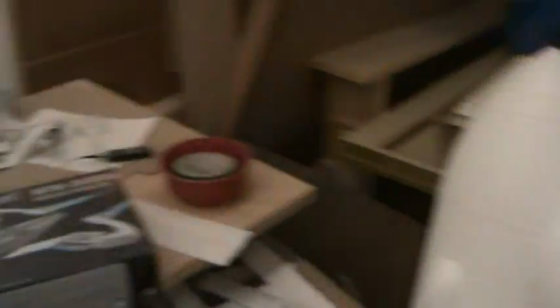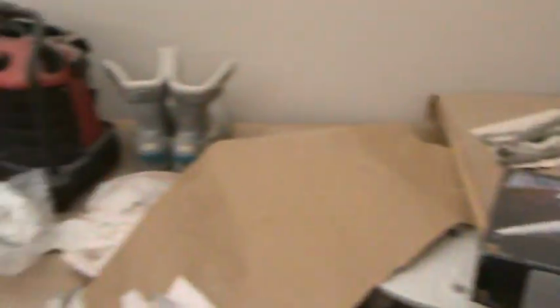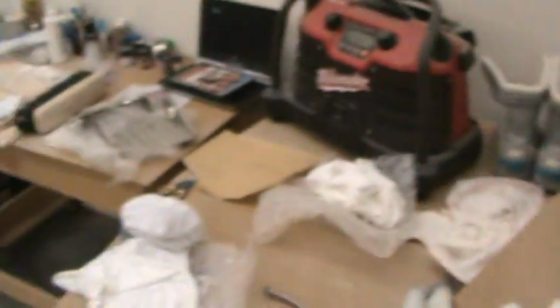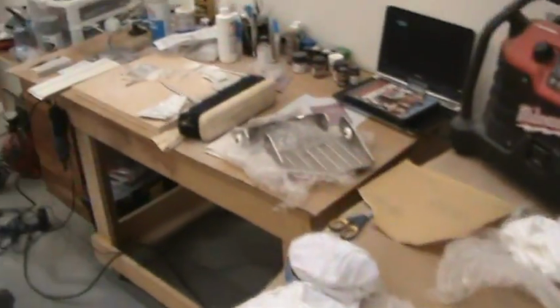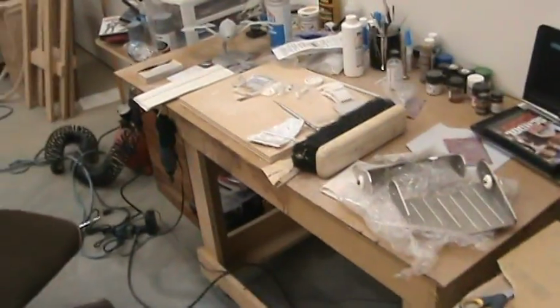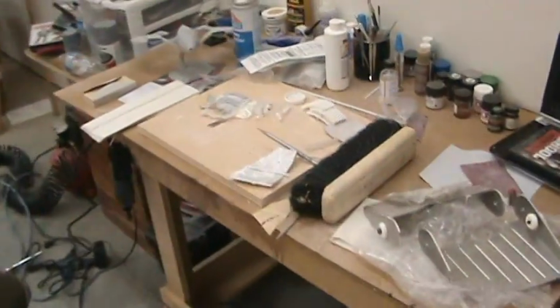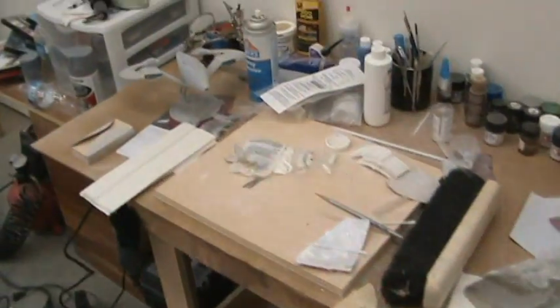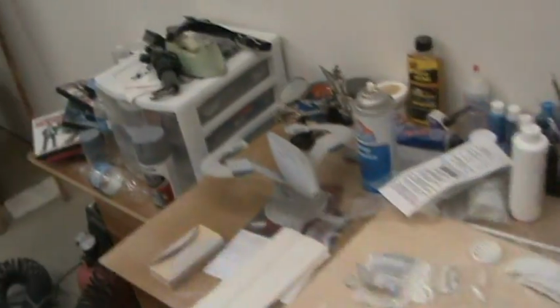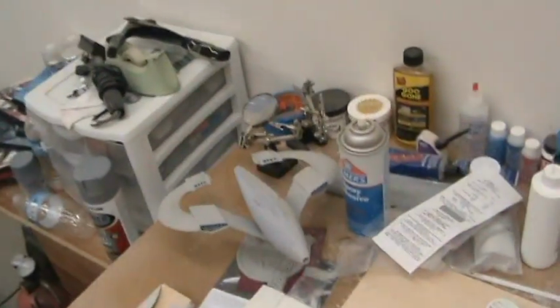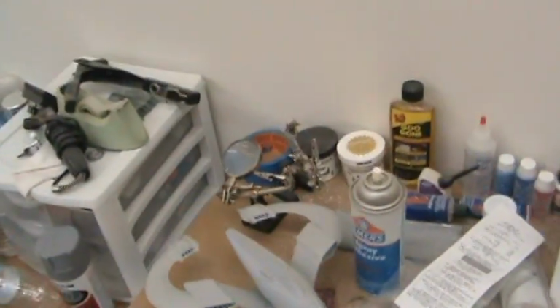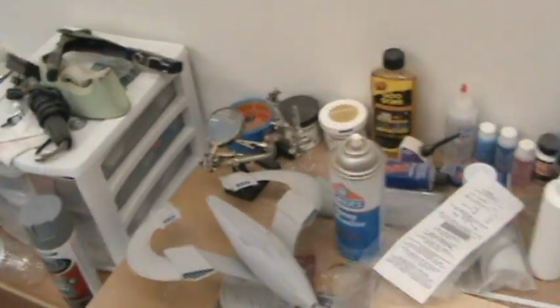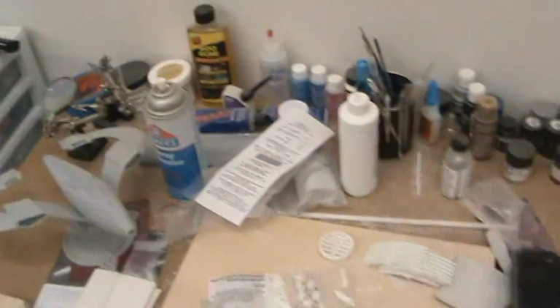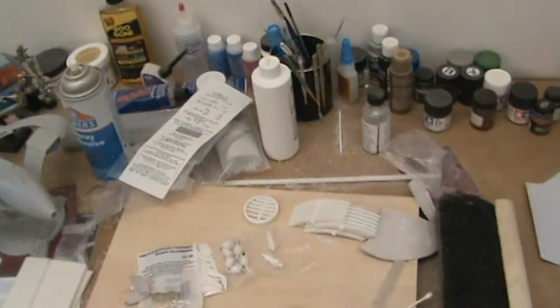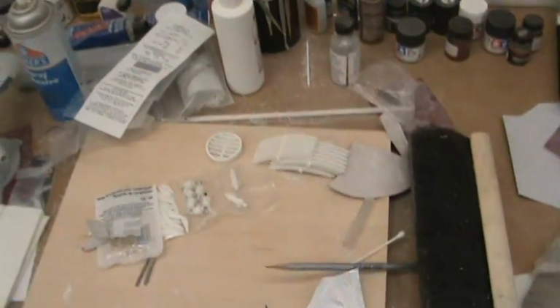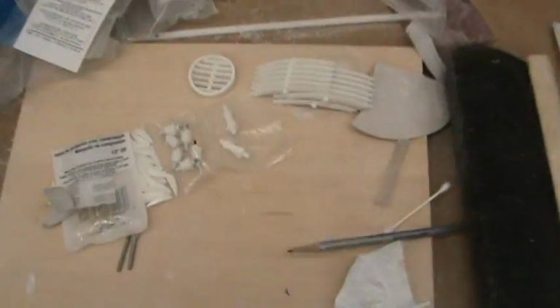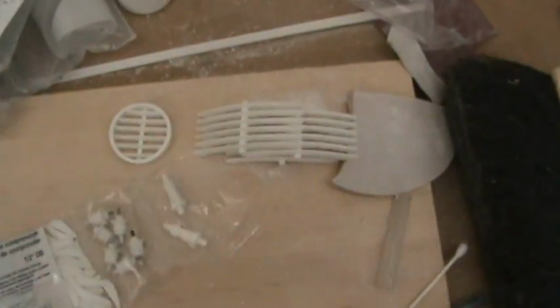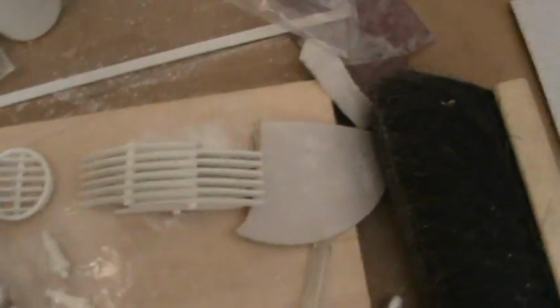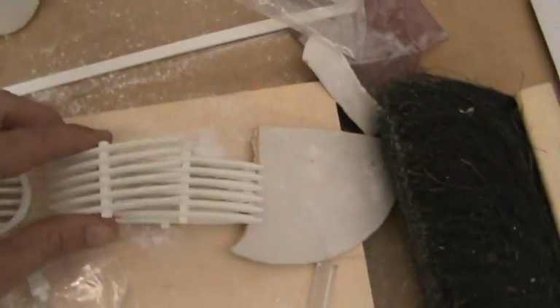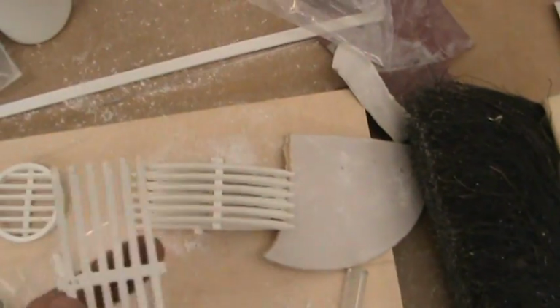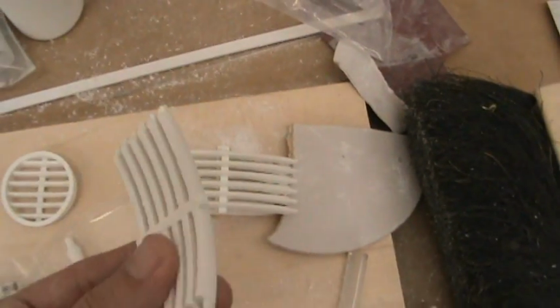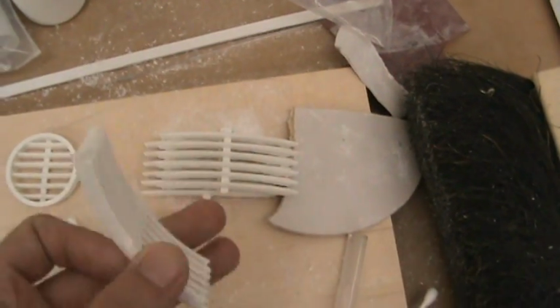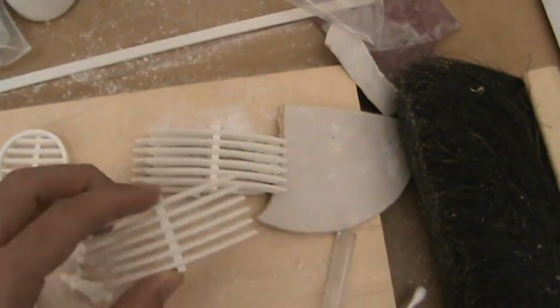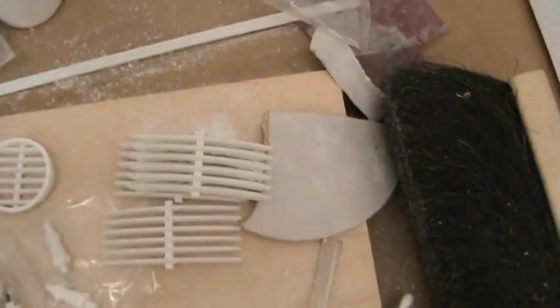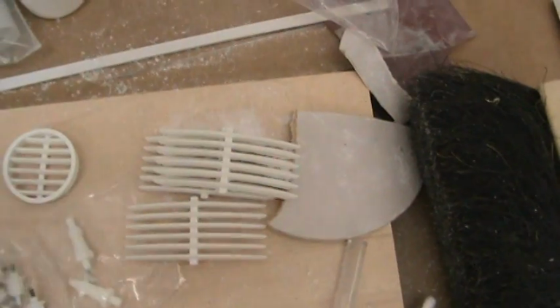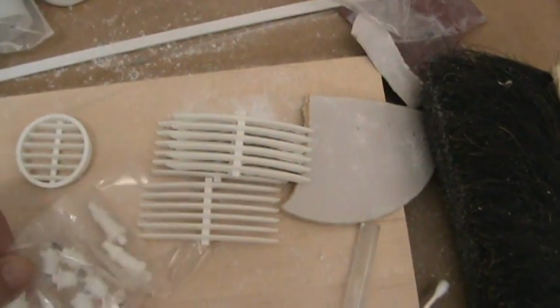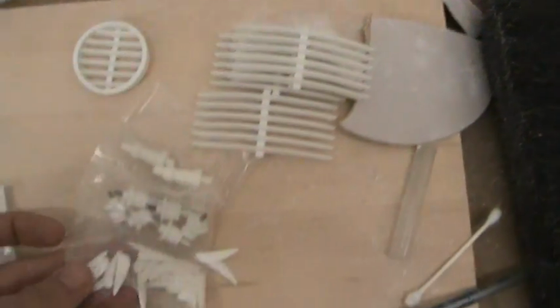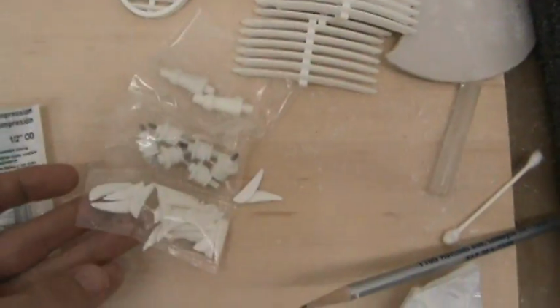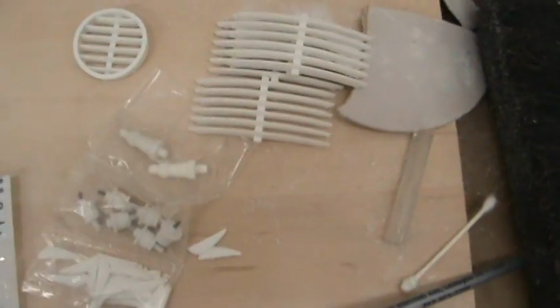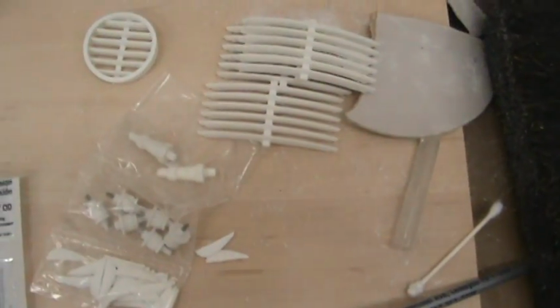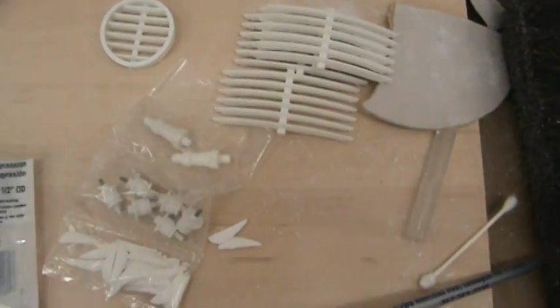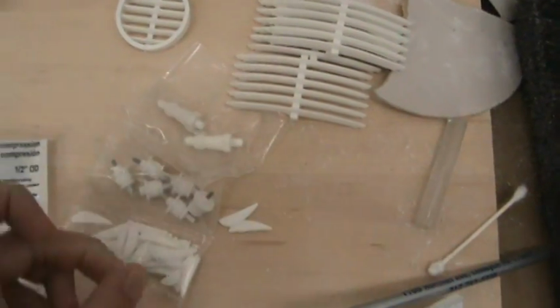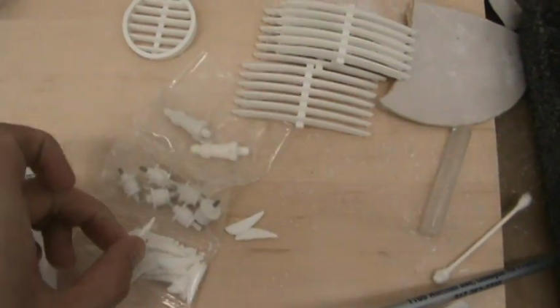This is my workstation. It's a mess, of course, but this is what I'm working with. A lot of little parts that I have to clean up yet — some vents, little tiny pieces, which I should not lose.